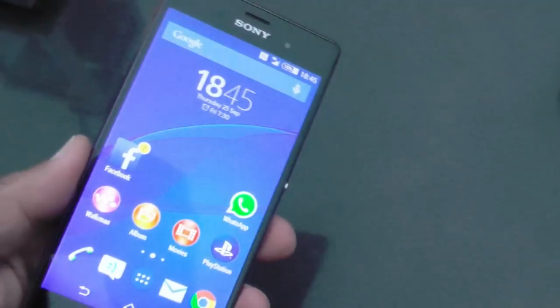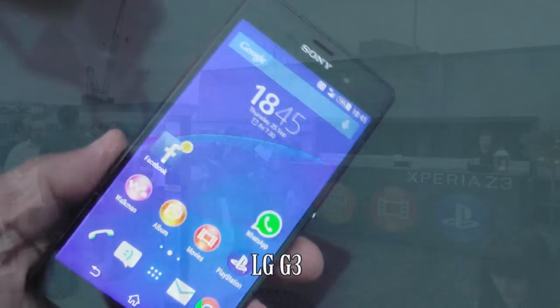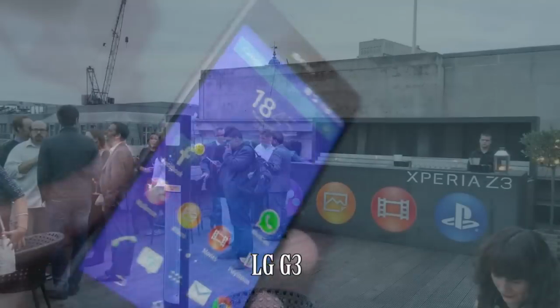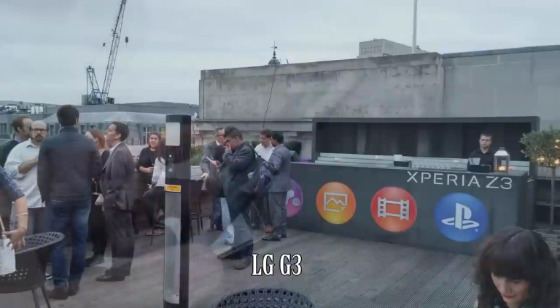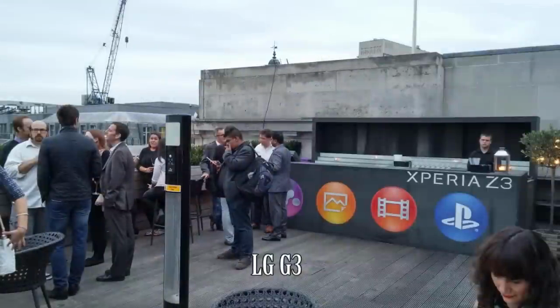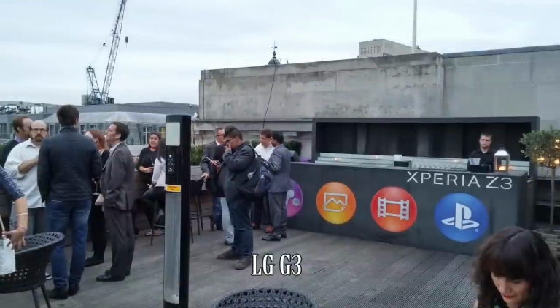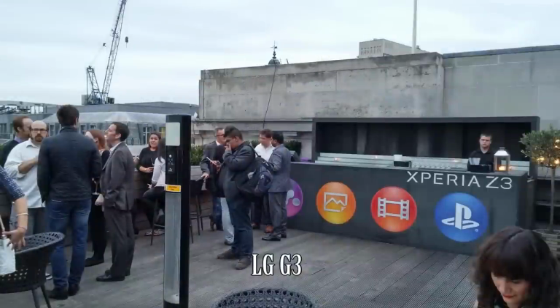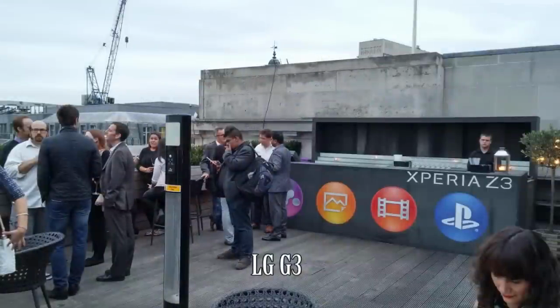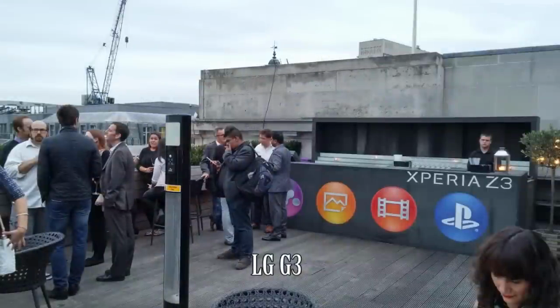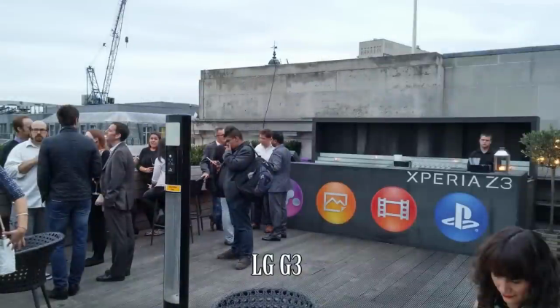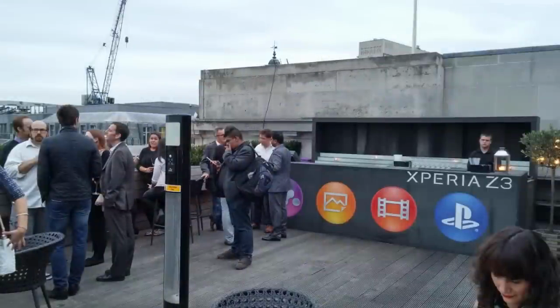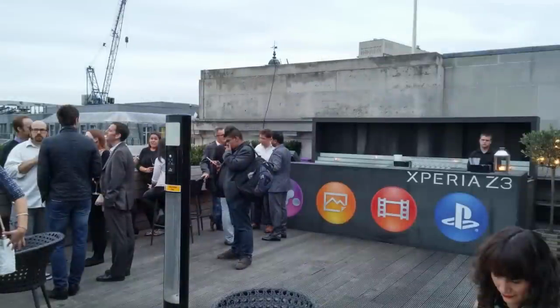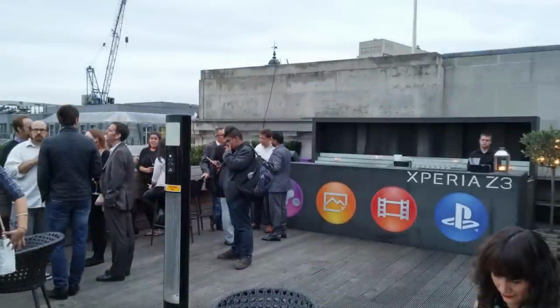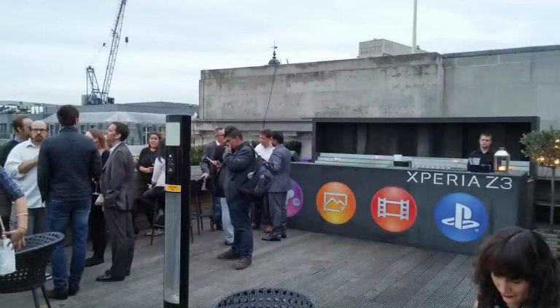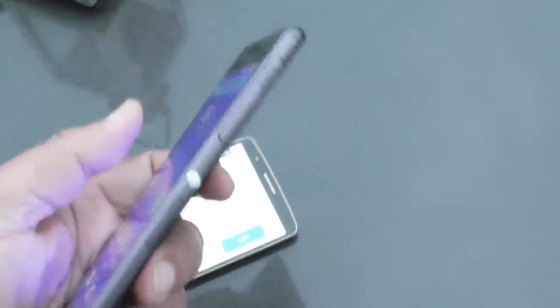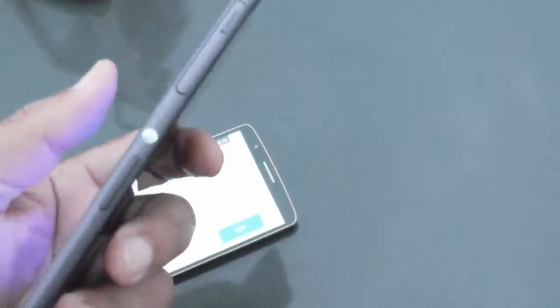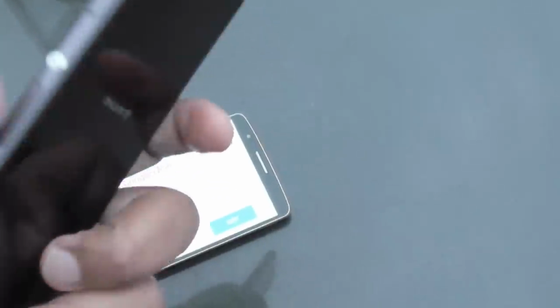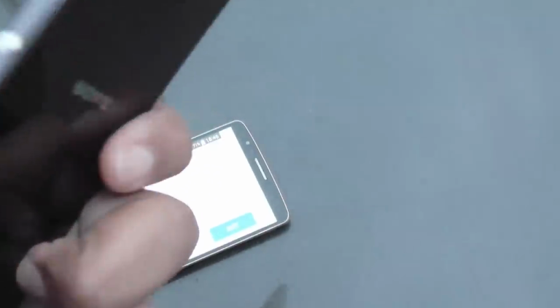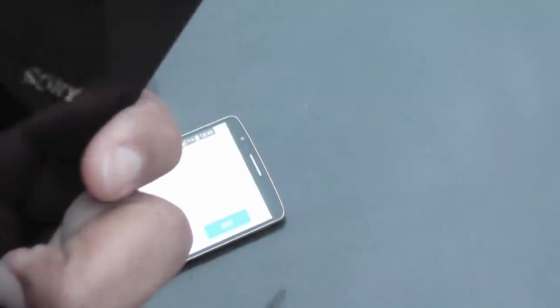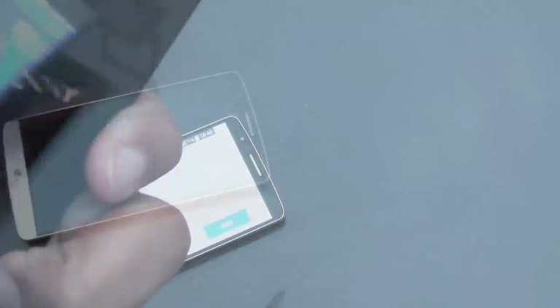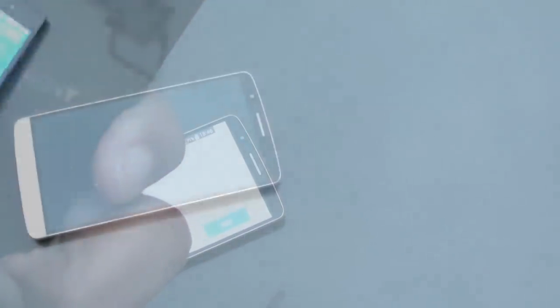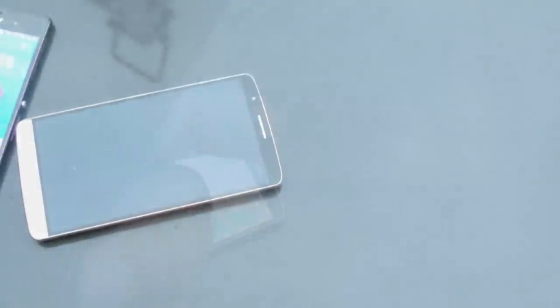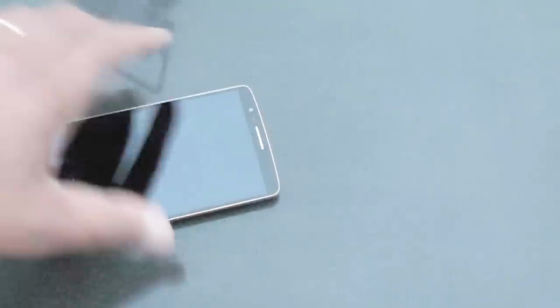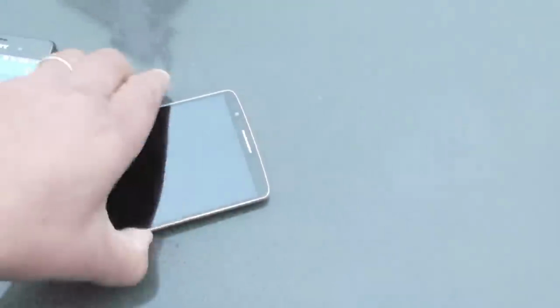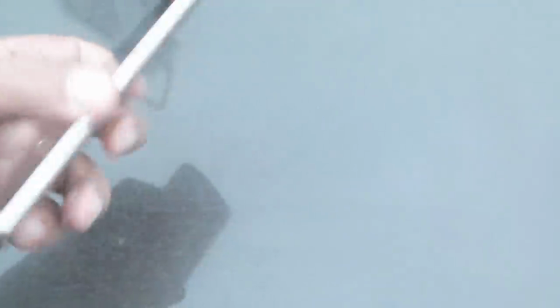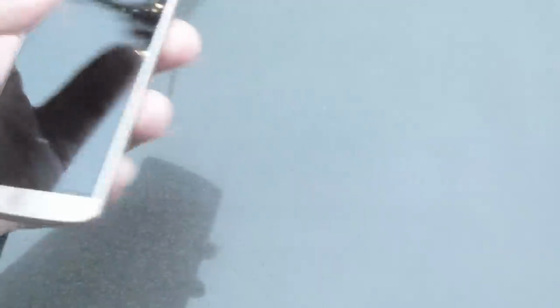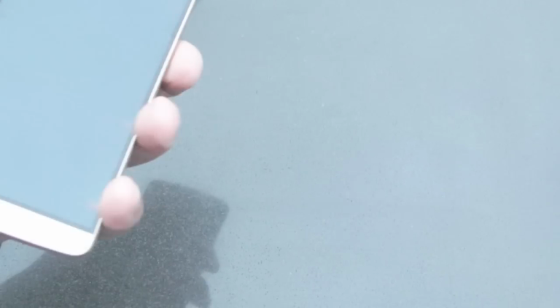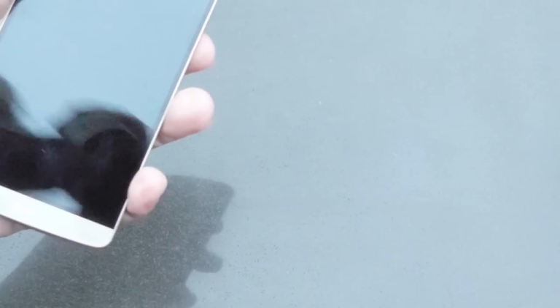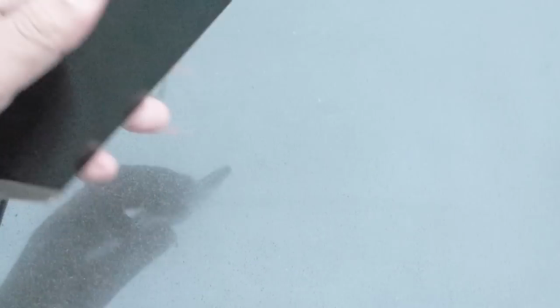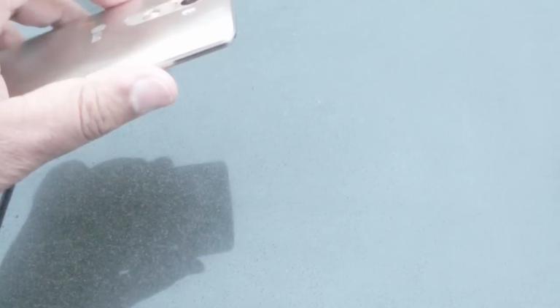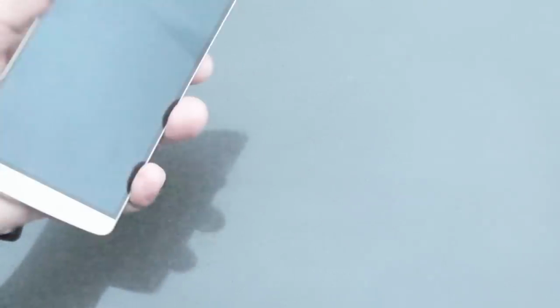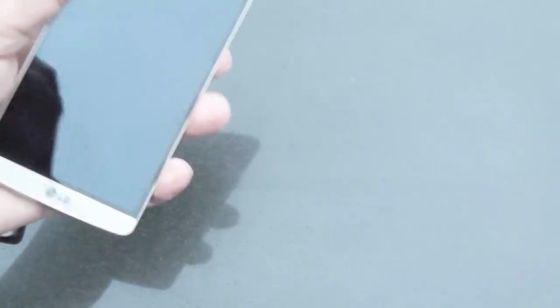Apart from that, what is there to say about these new phones? They're all much of a muchness. Interesting to see the move towards the larger batteries.